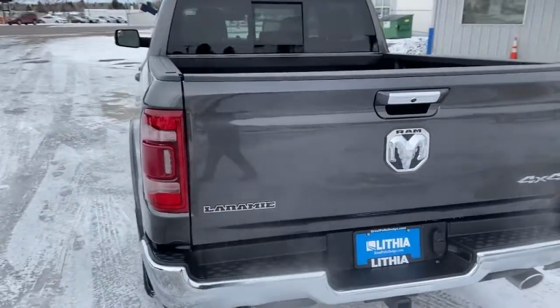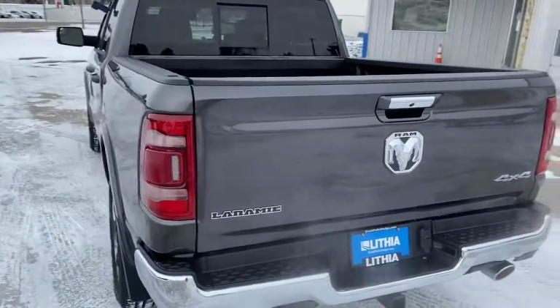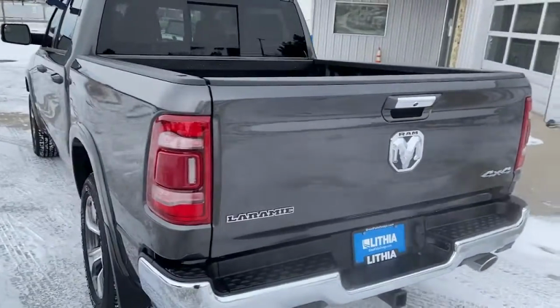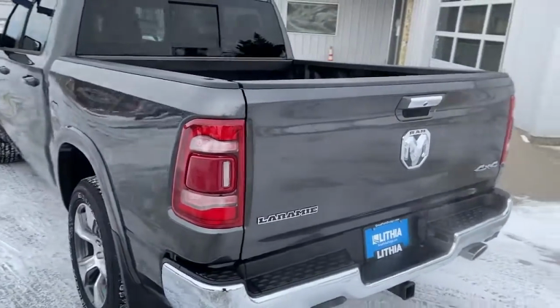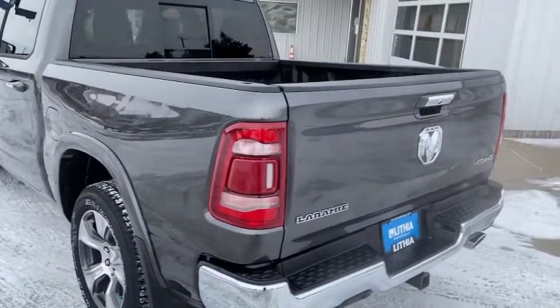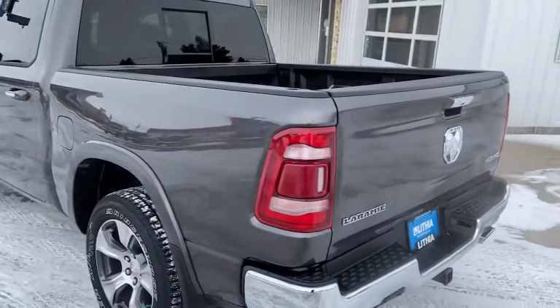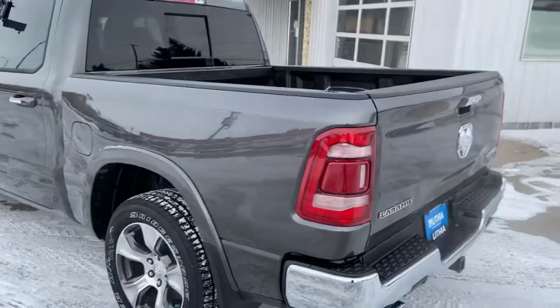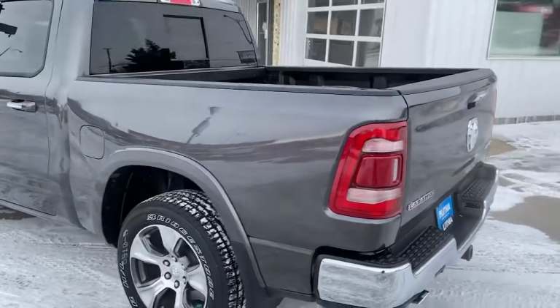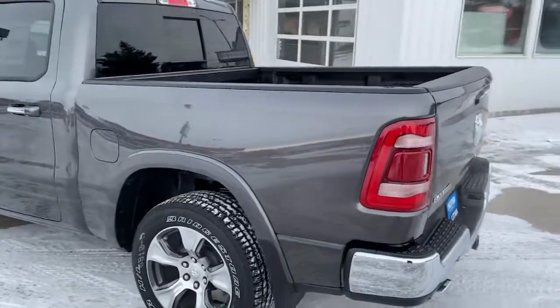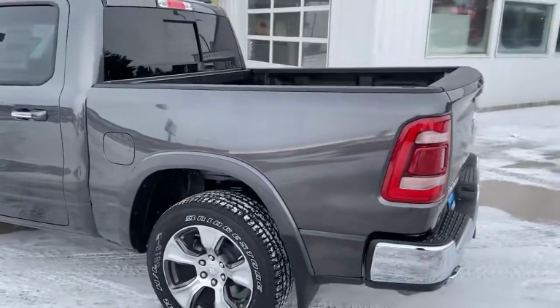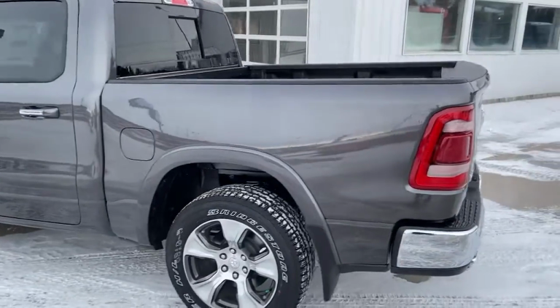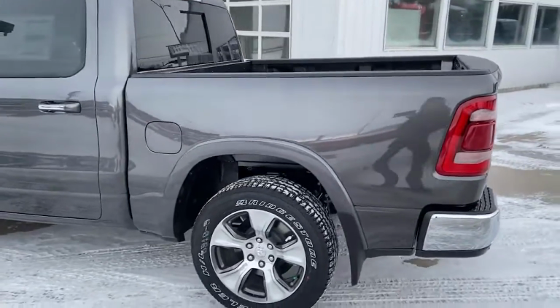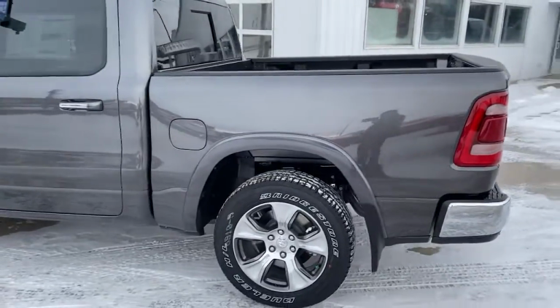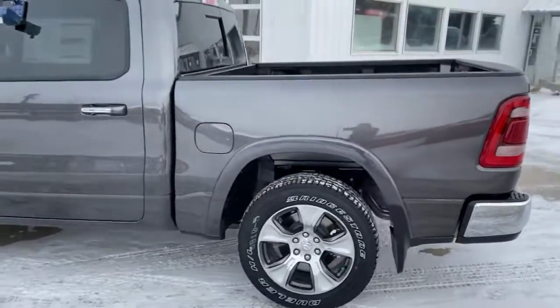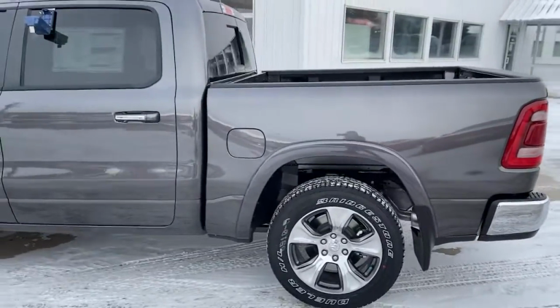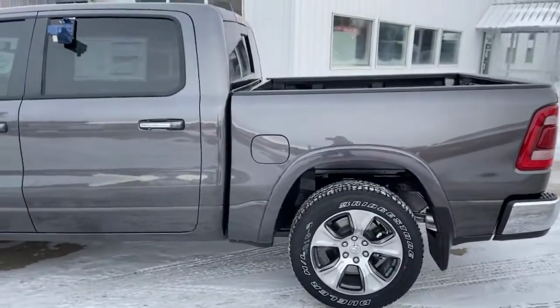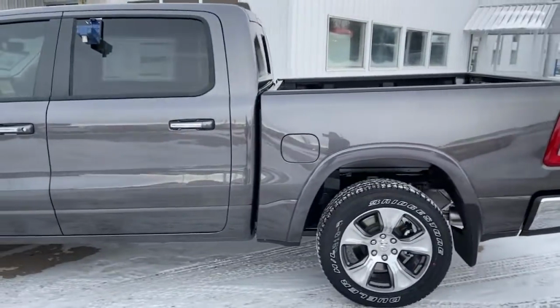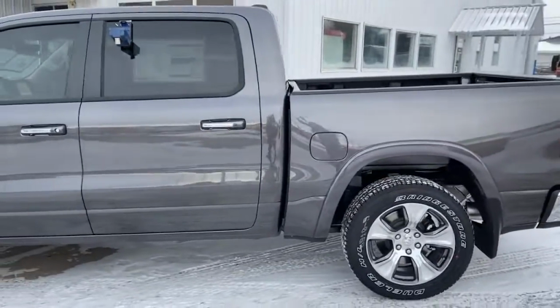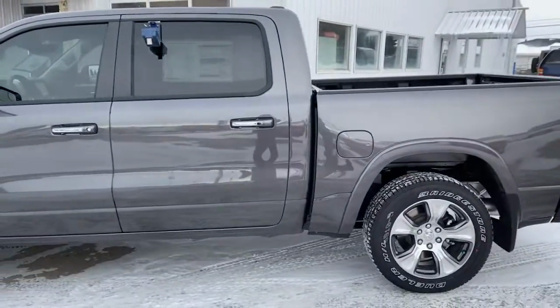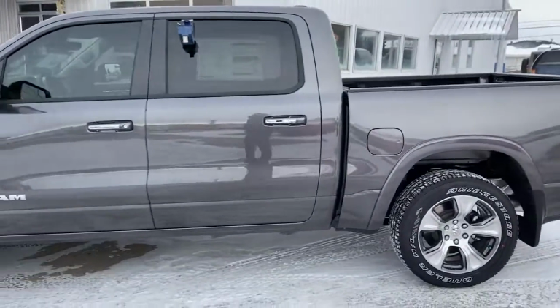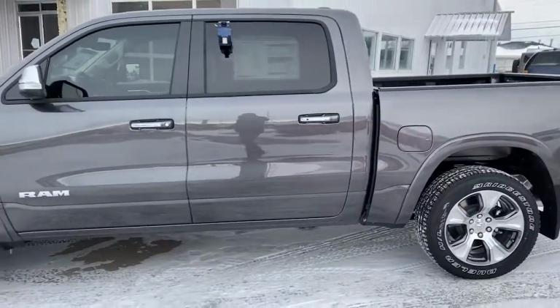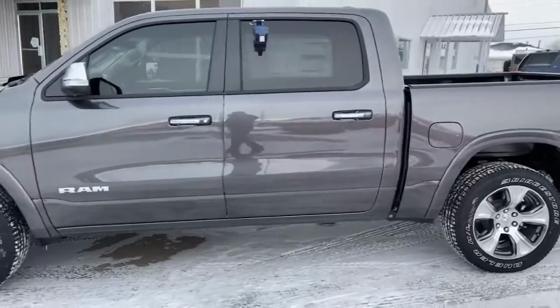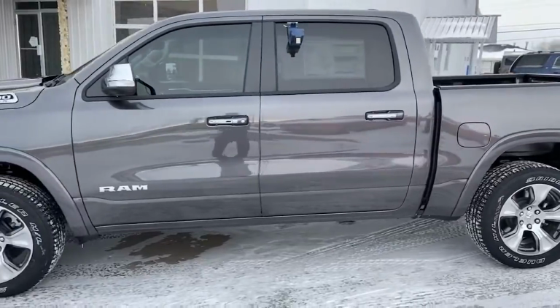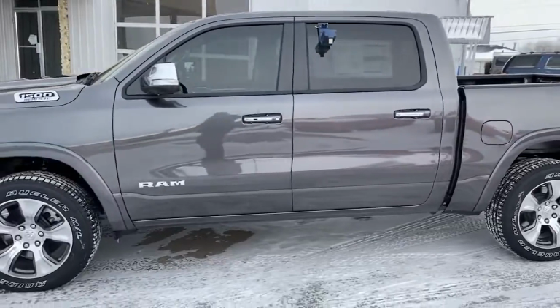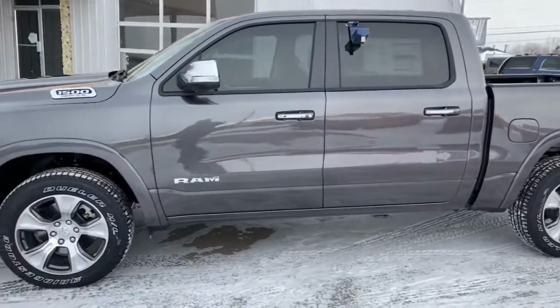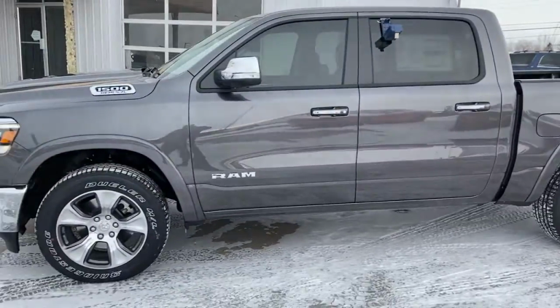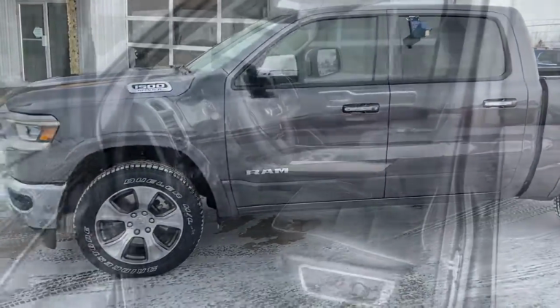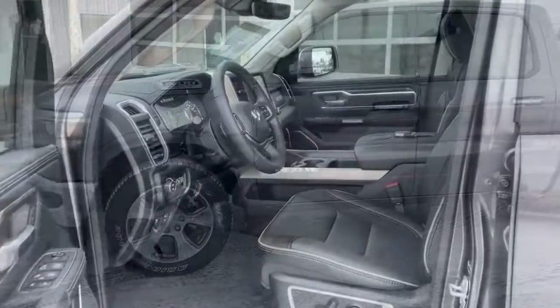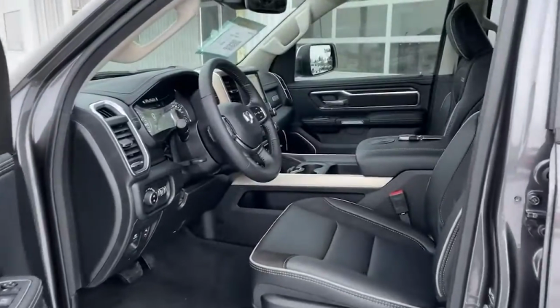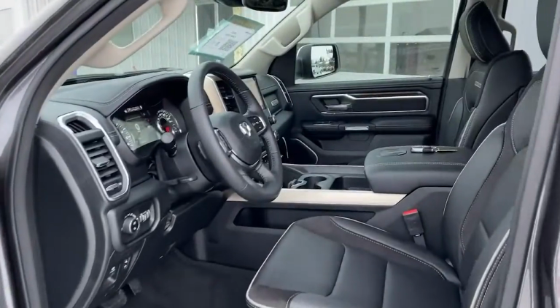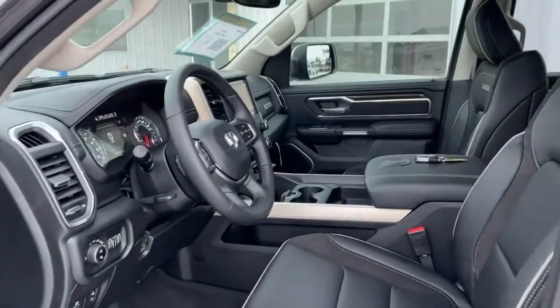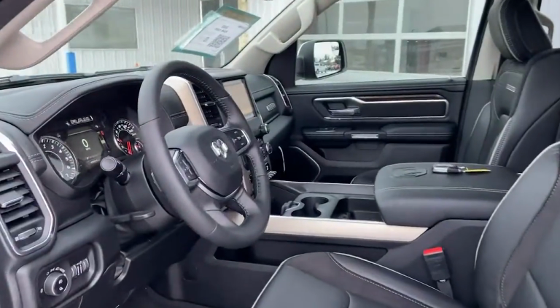Fog lamps, power passenger seat, premium sound system, remote engine start. Don't do the job unless you can do it right. Drive the truck that has the capability you need — the Ram 1500.